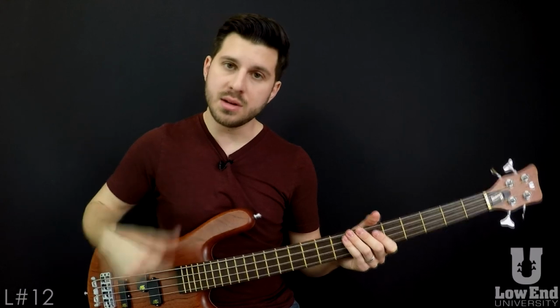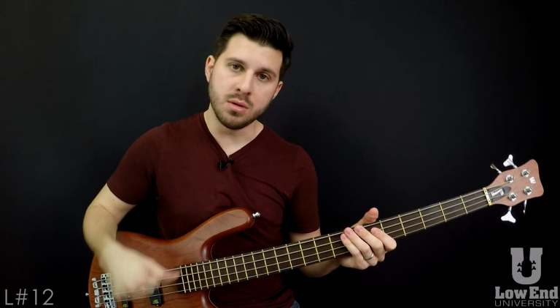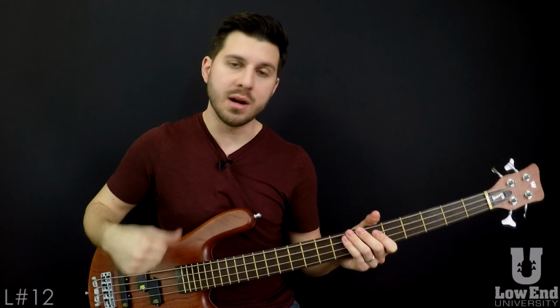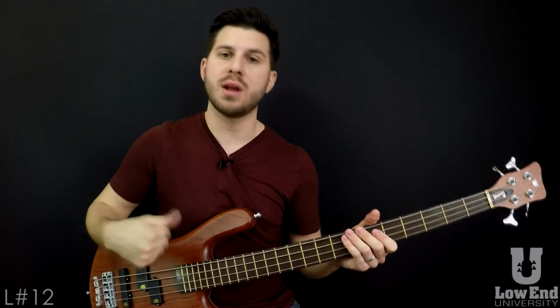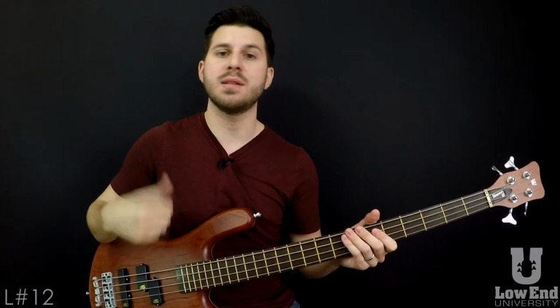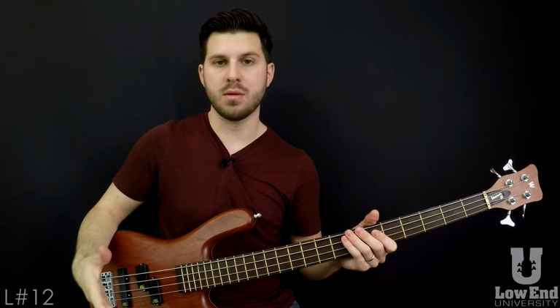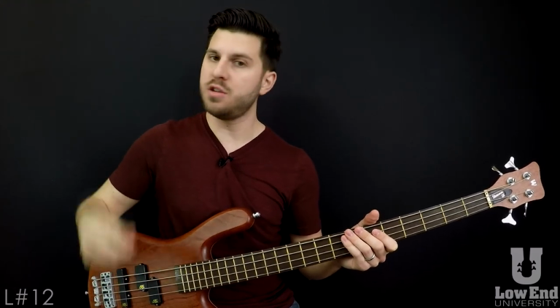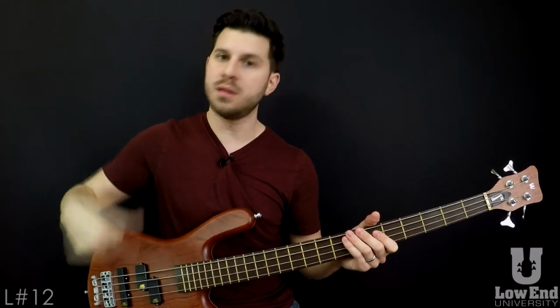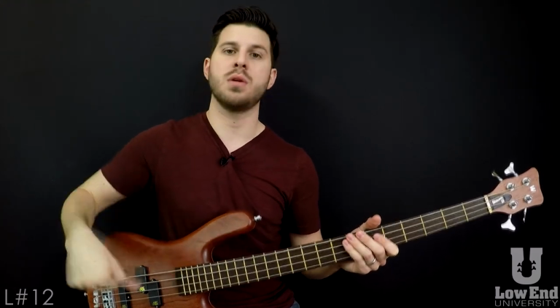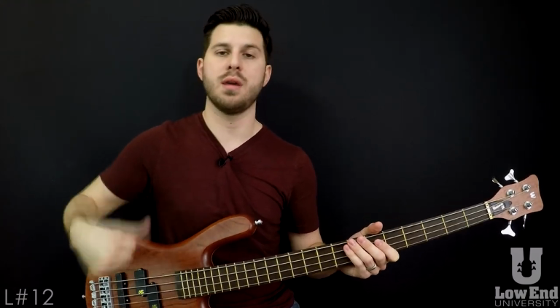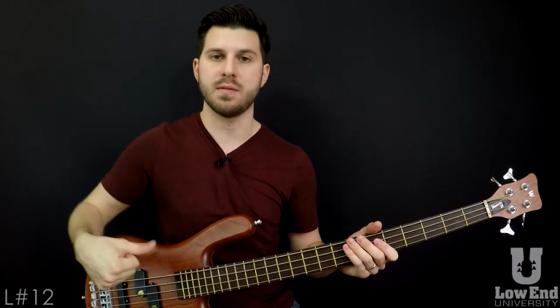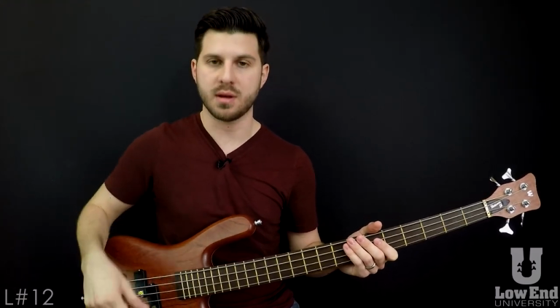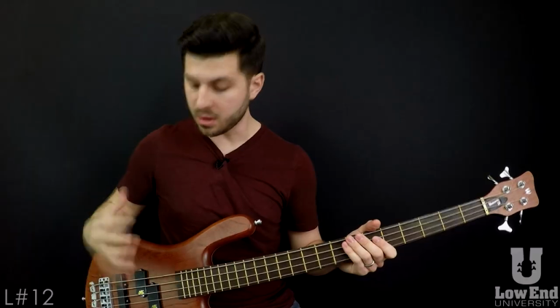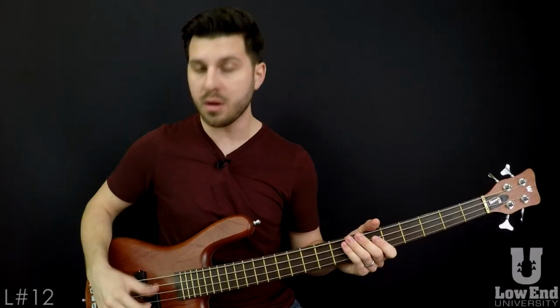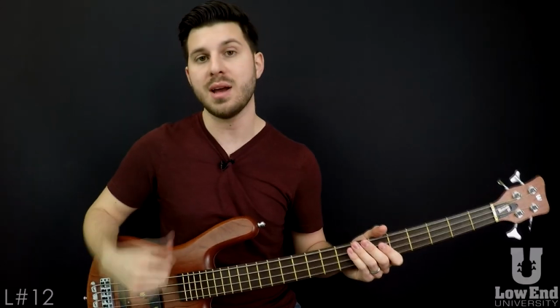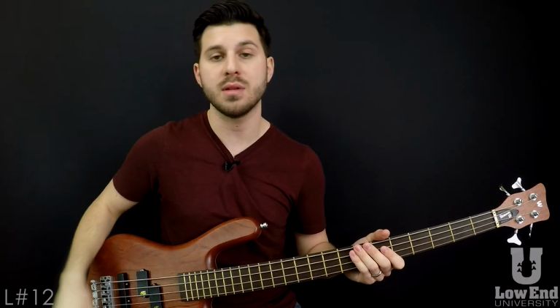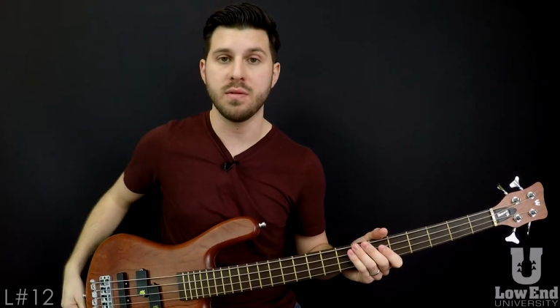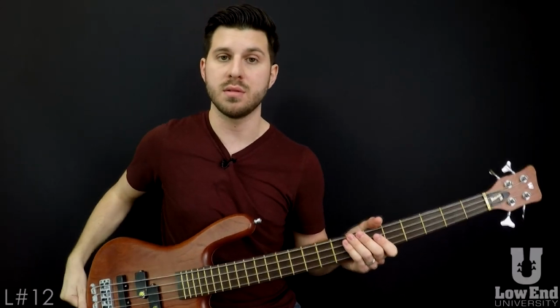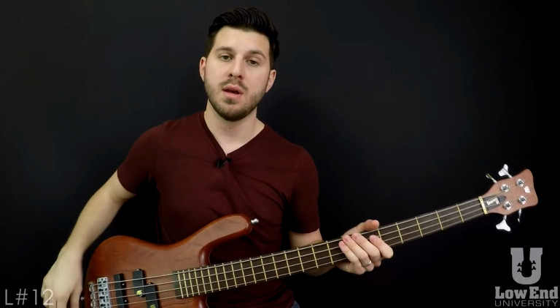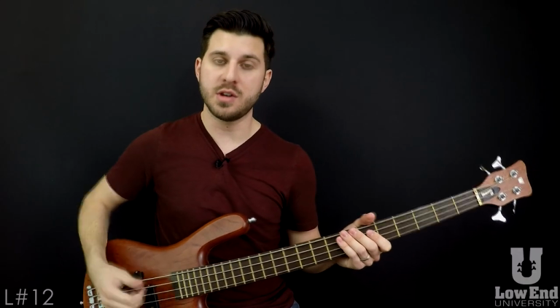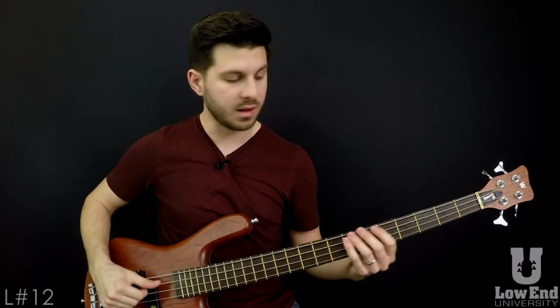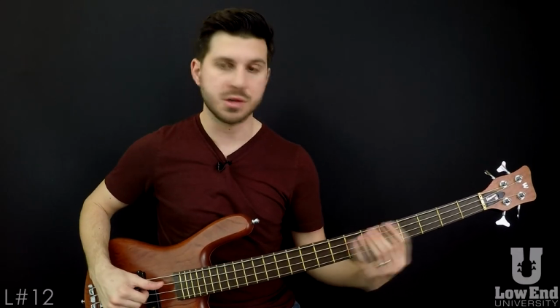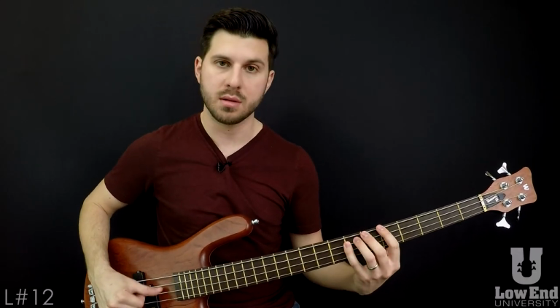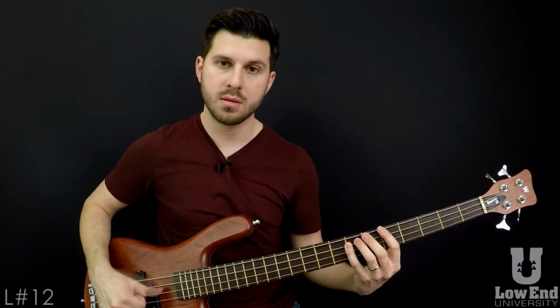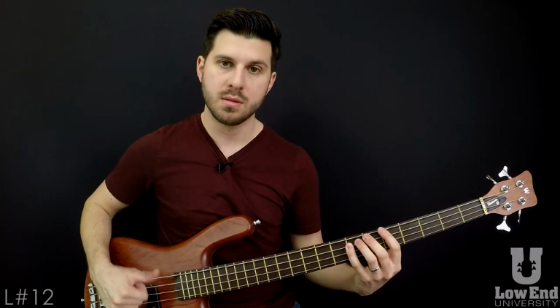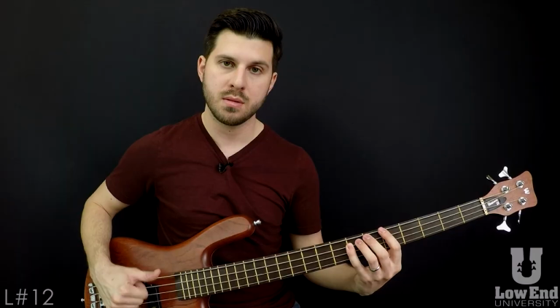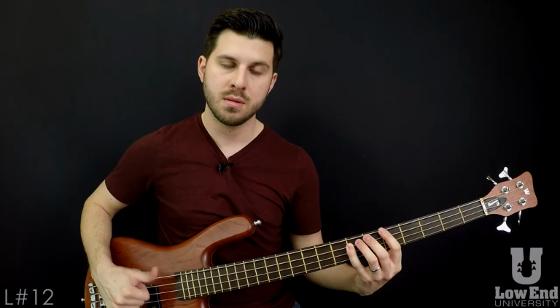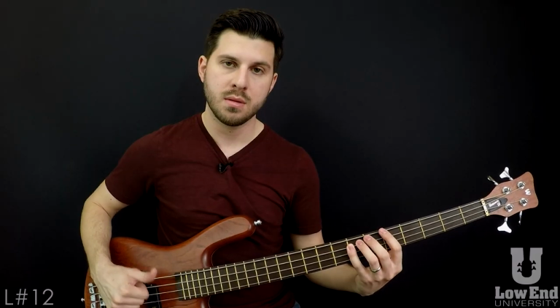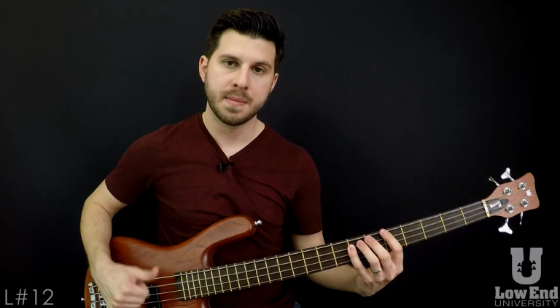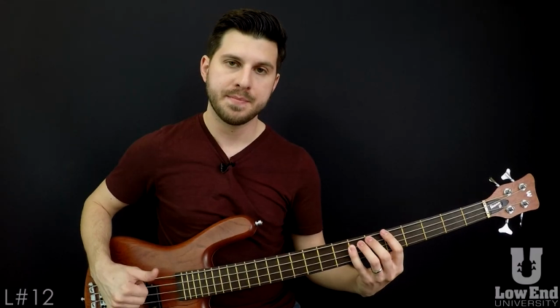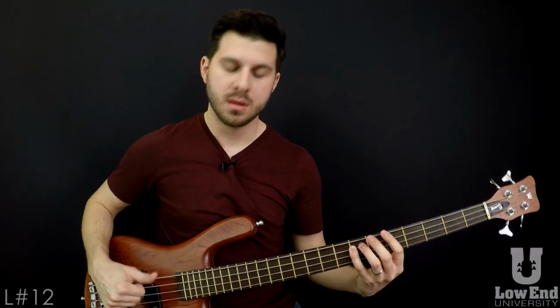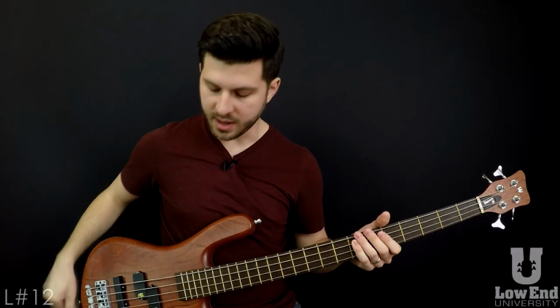Don't get too caught up in trying to make it sound good. You just want to get the control of the thumb down first, because the hardest part is adding in those extra two fingers, especially when it's all on one string.